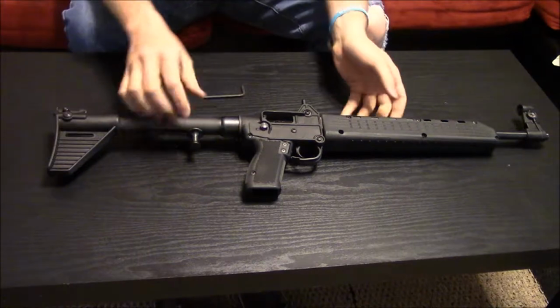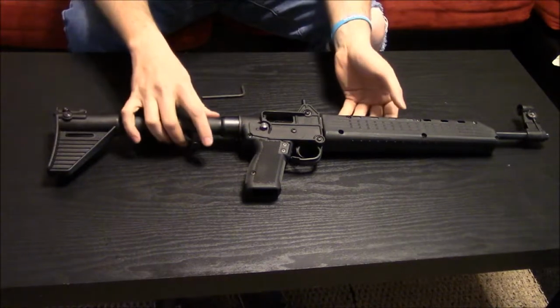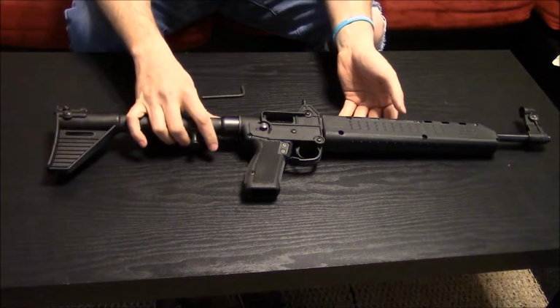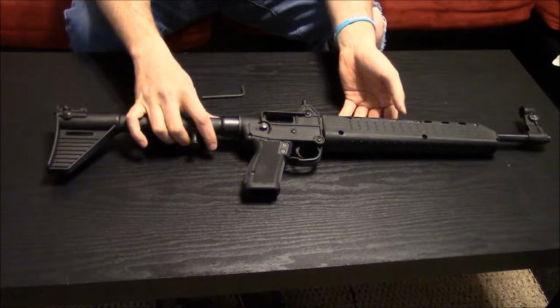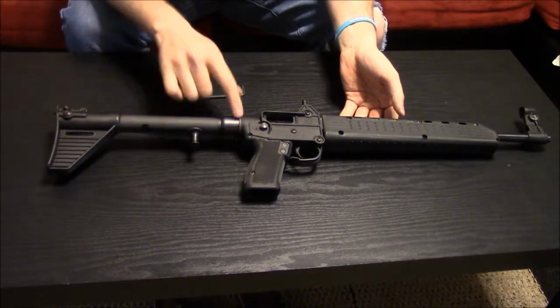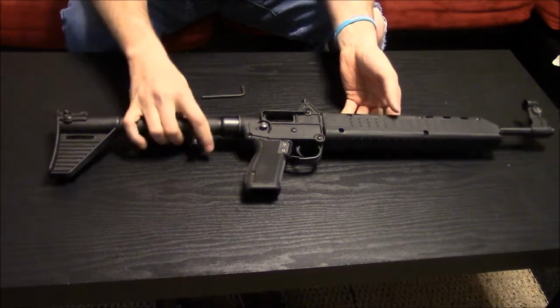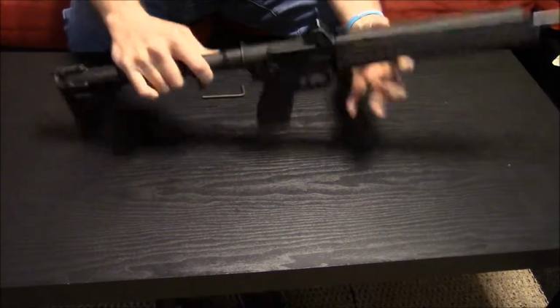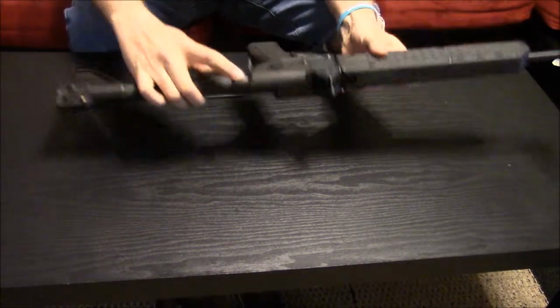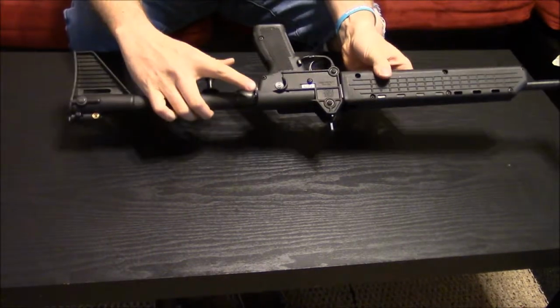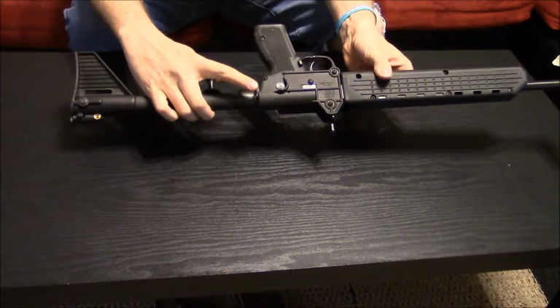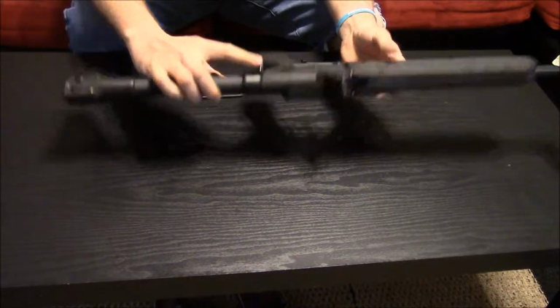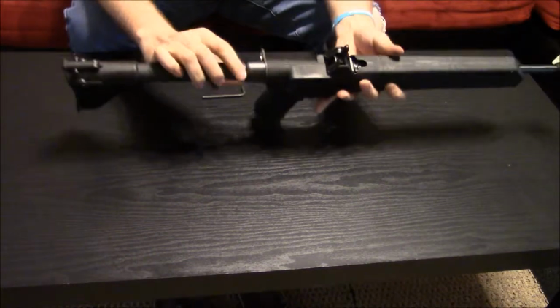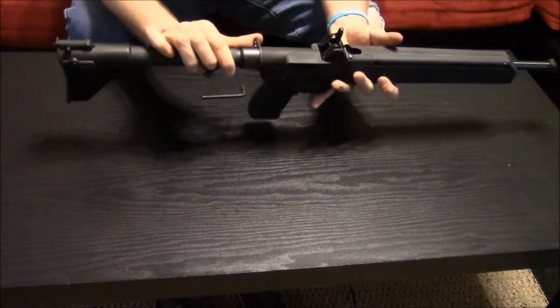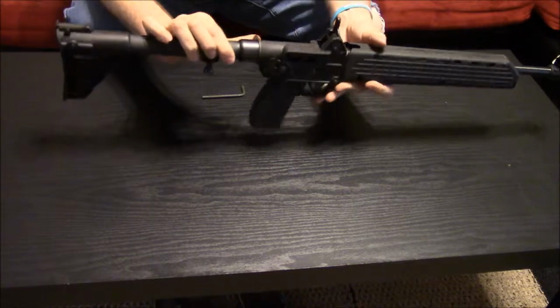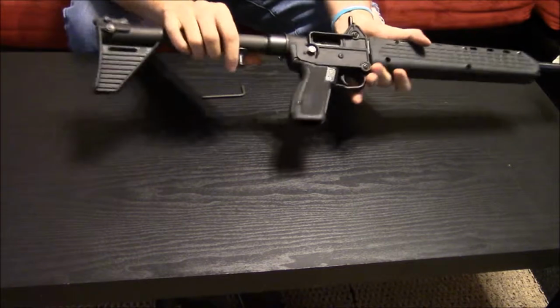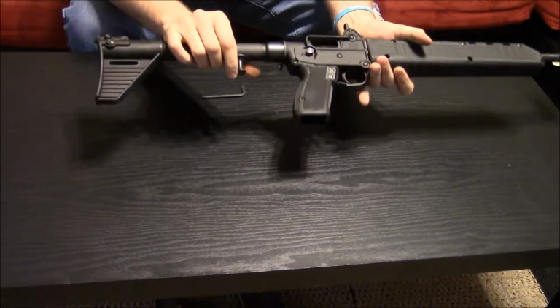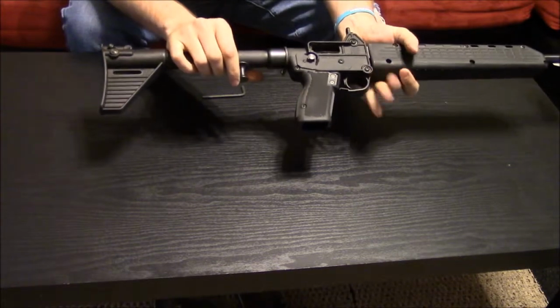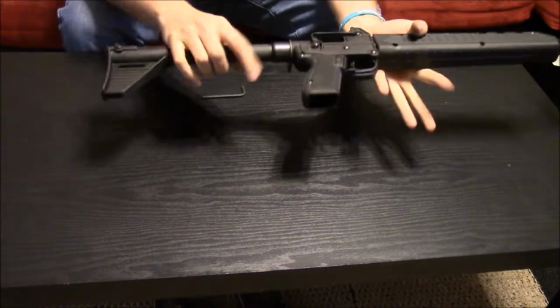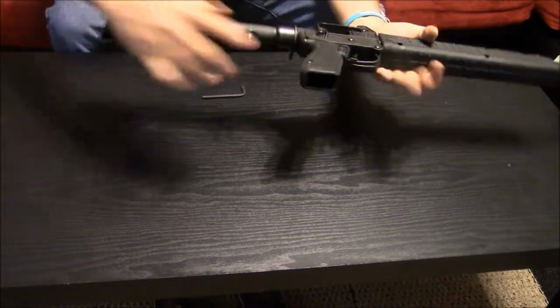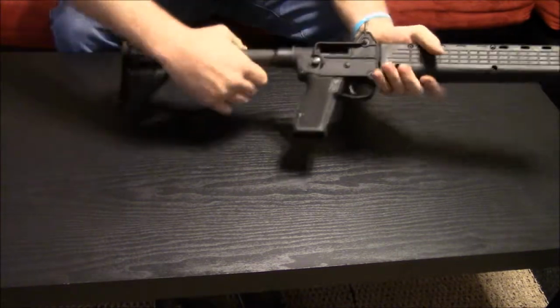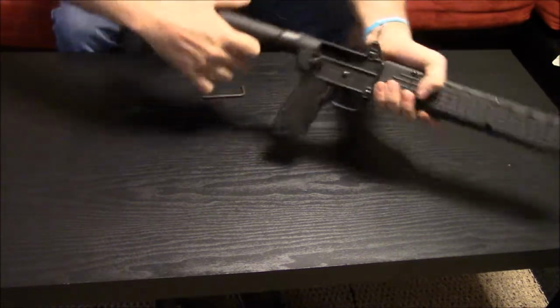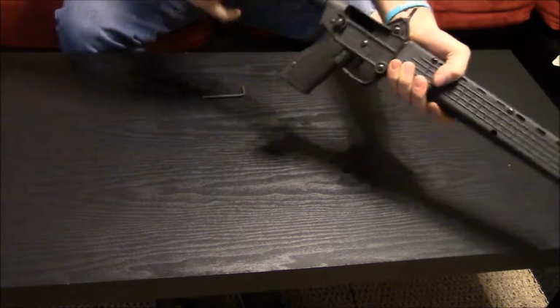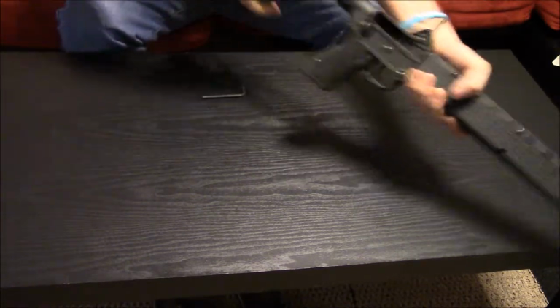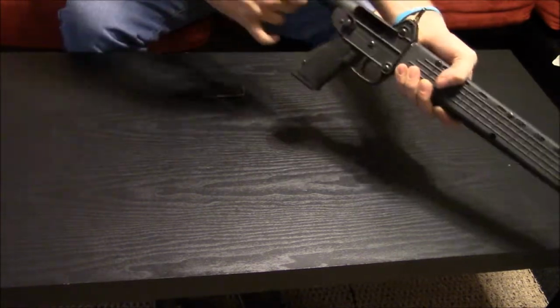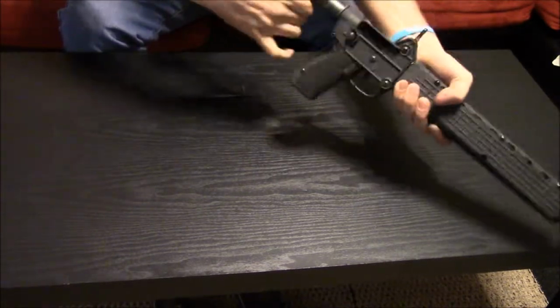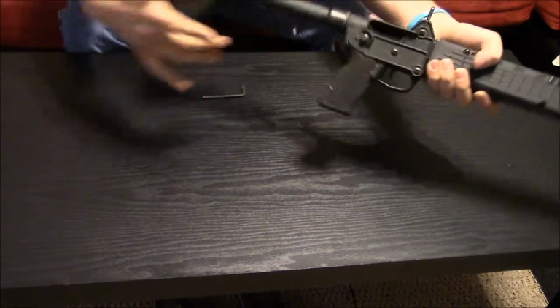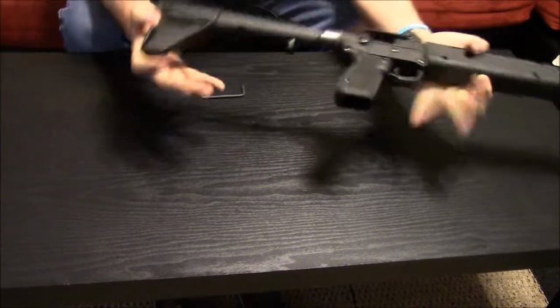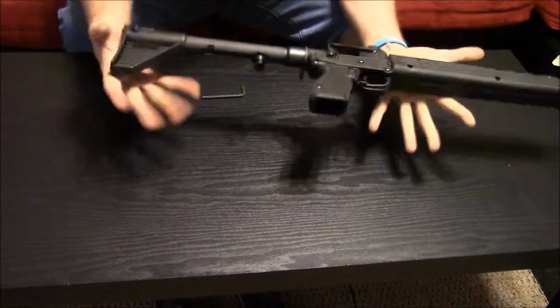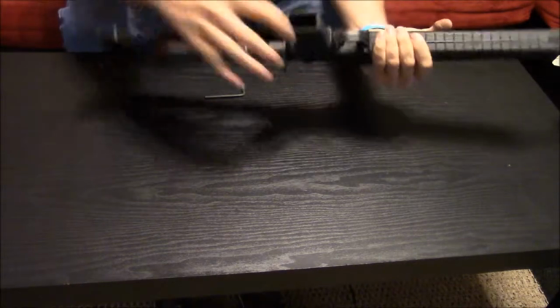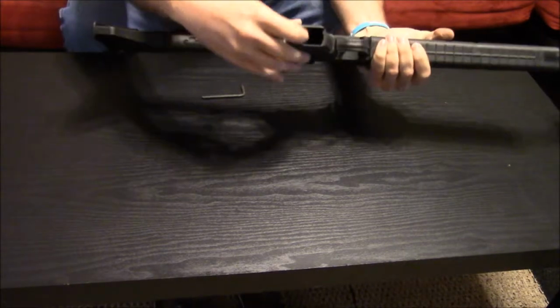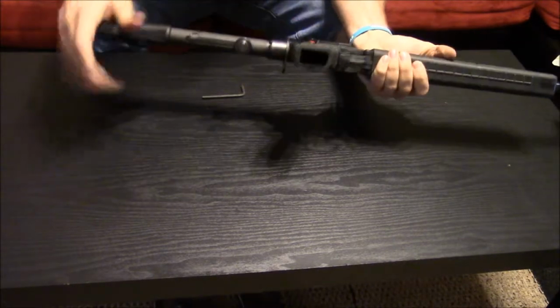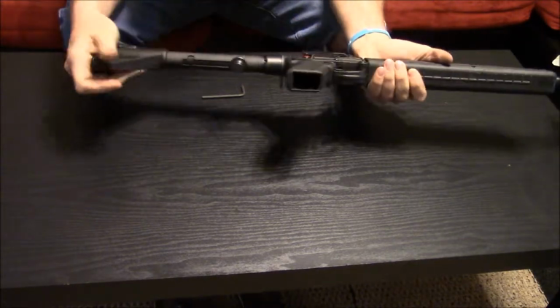I'm going to show you how to install the quick disconnect mount for your Kel-Tex Hub 2000. First thing, I'm going to show that it is empty — there's no mag in the grip.